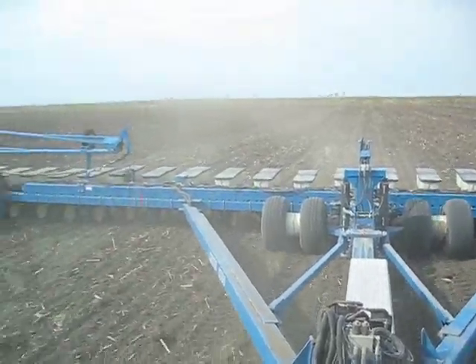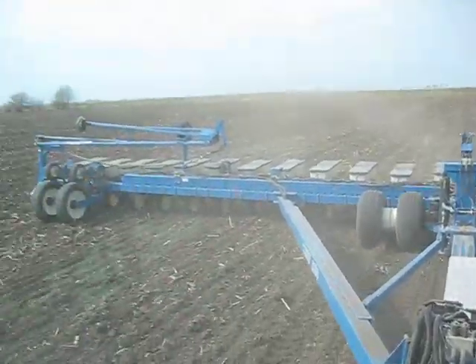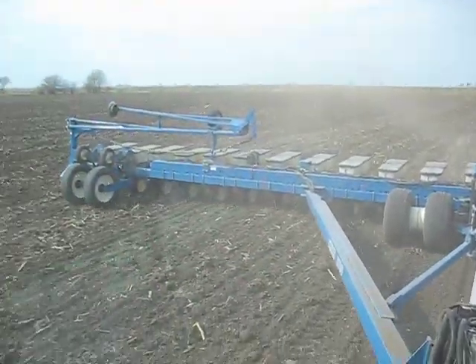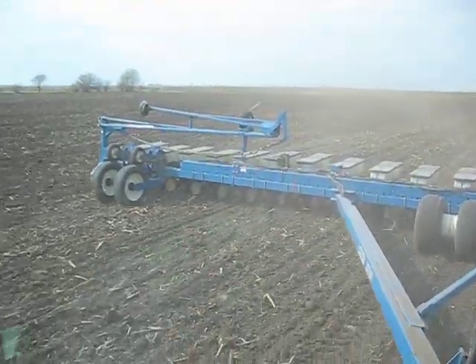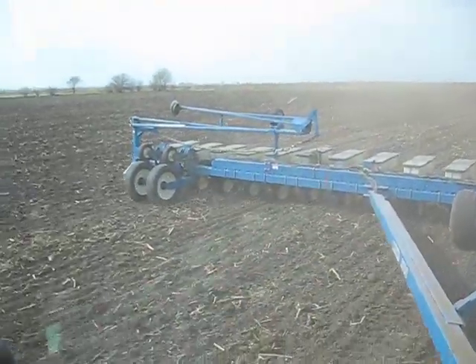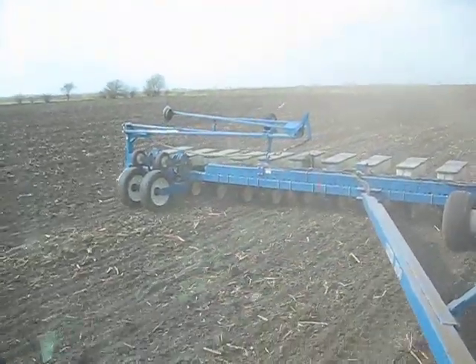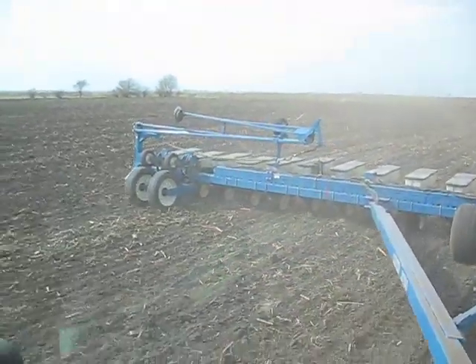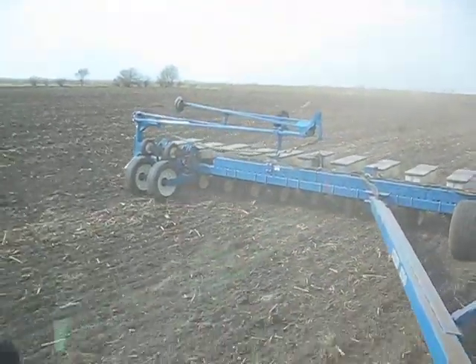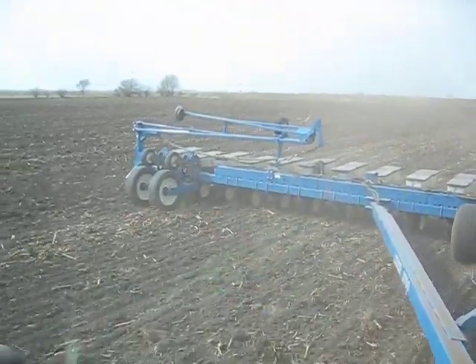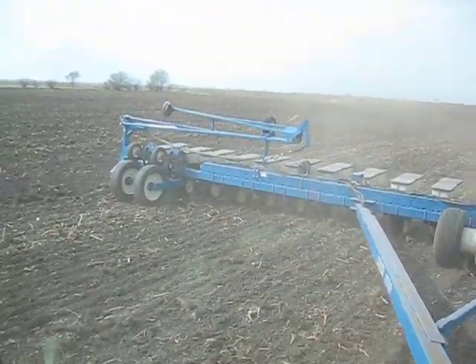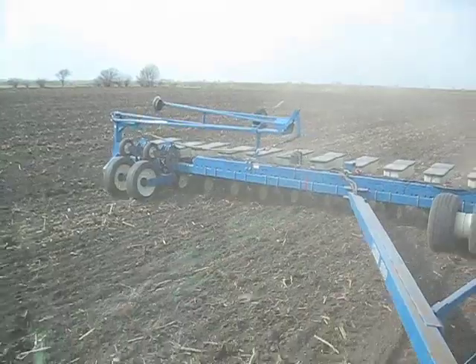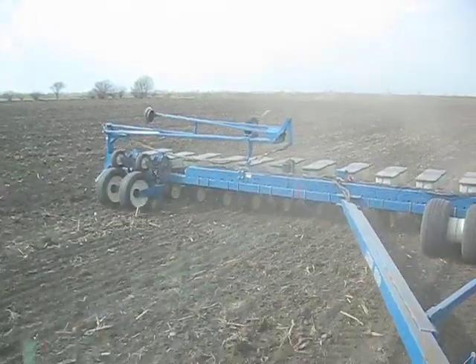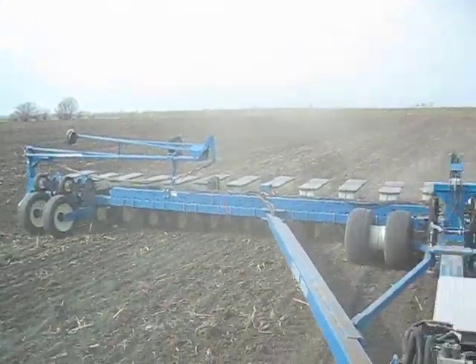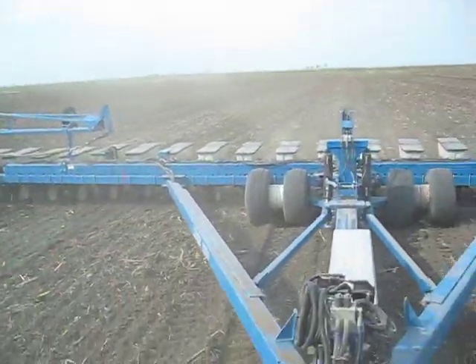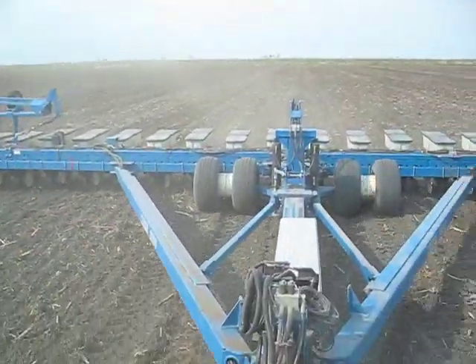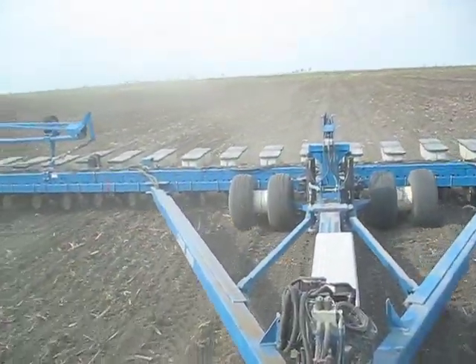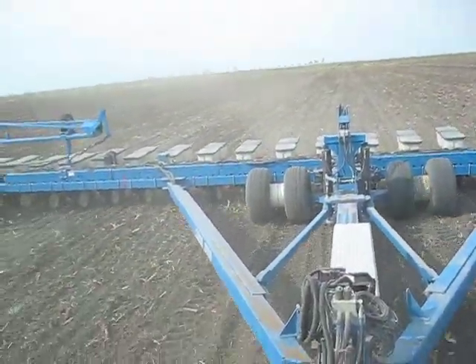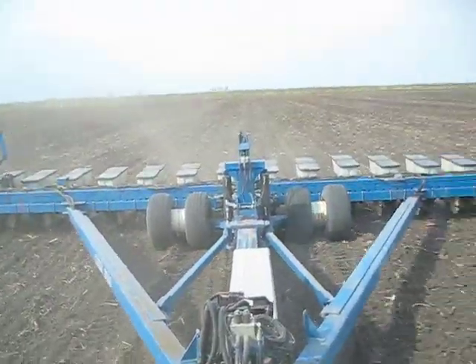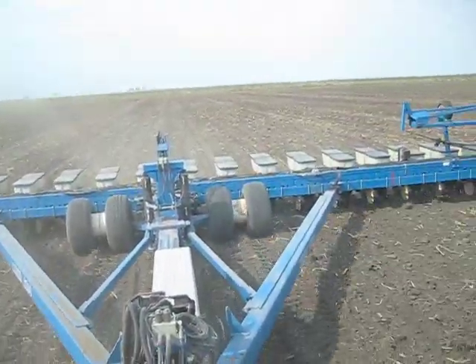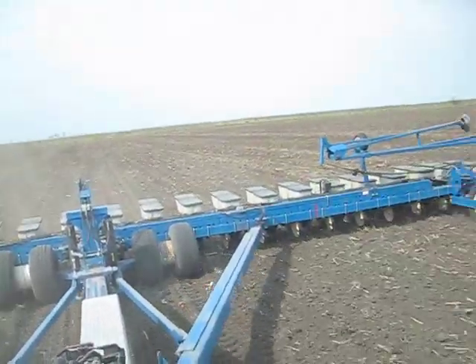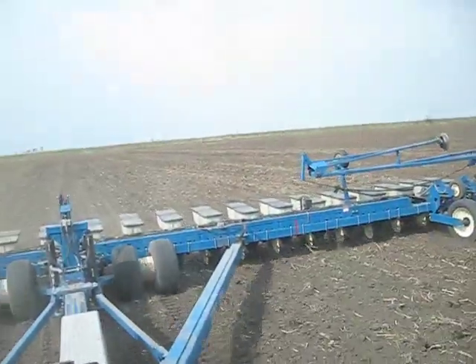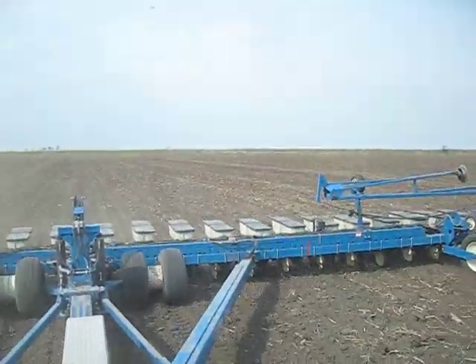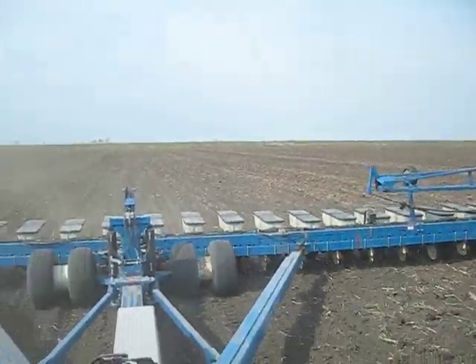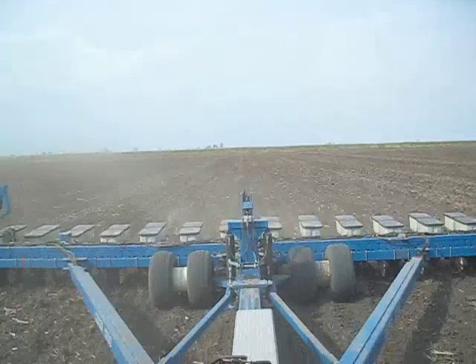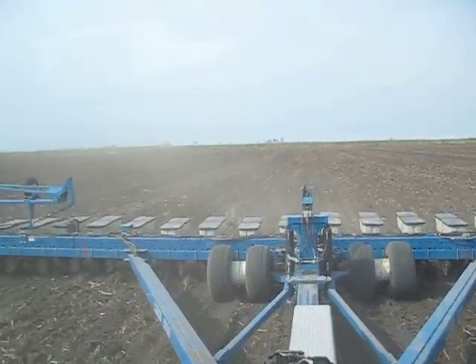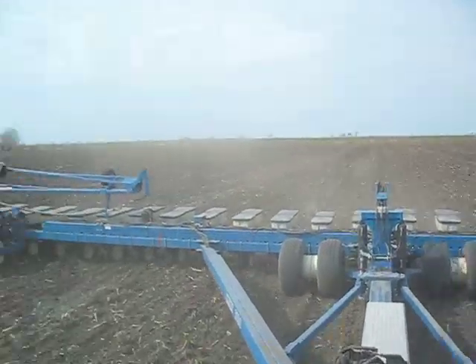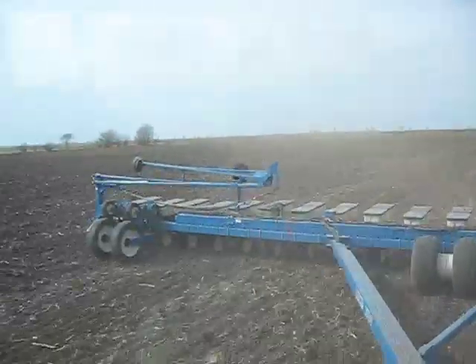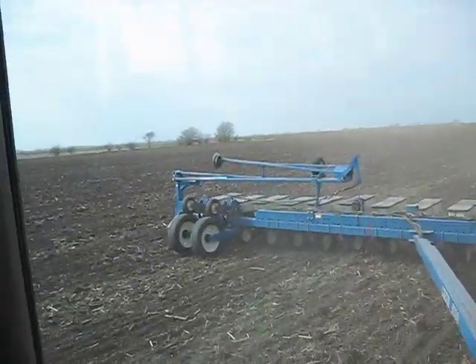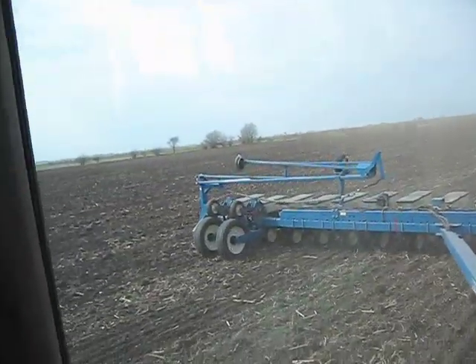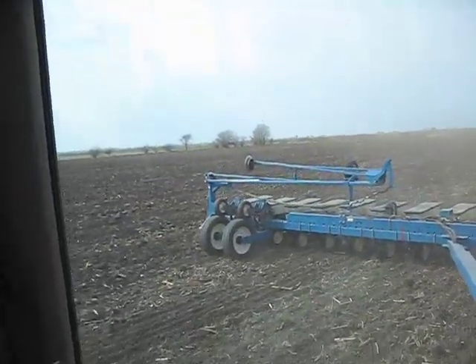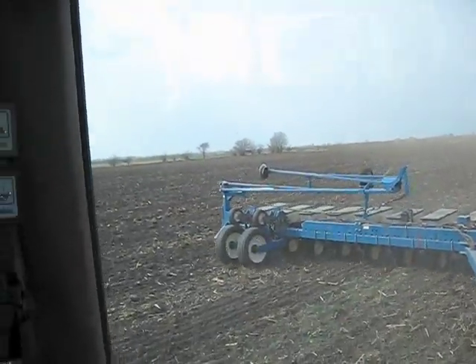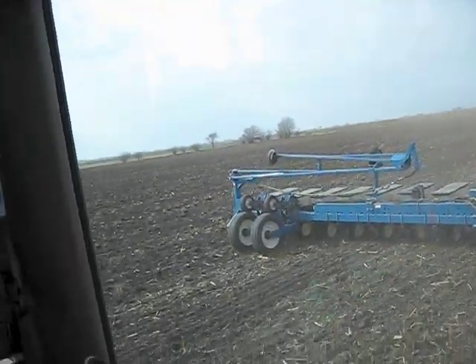Ground conditions are perfect for planting corn. The cultivator's still going, so we'll definitely plan on planting a lot more in the coming days.